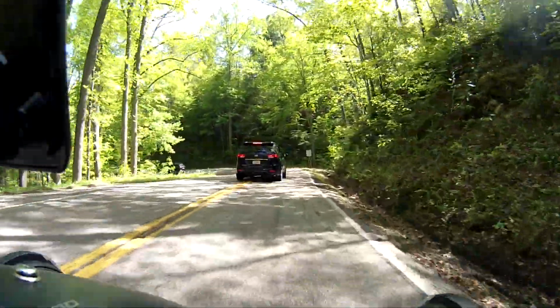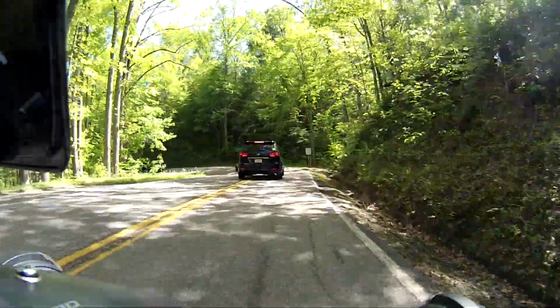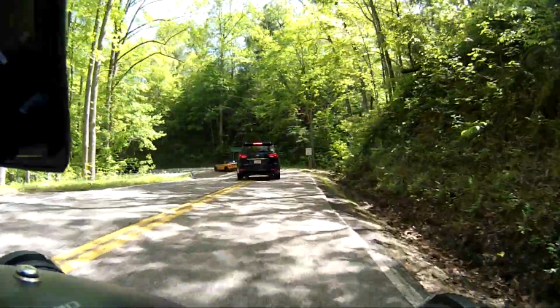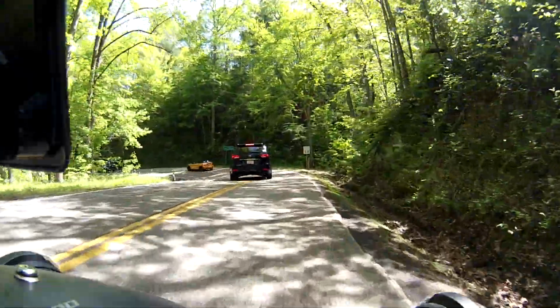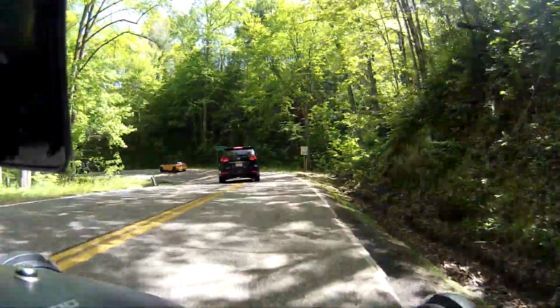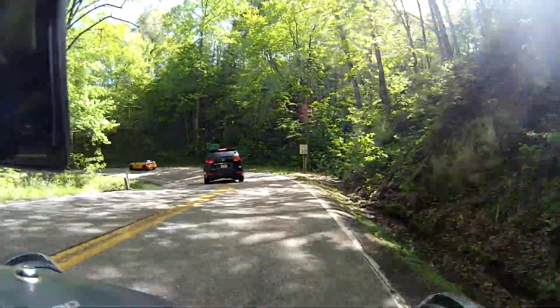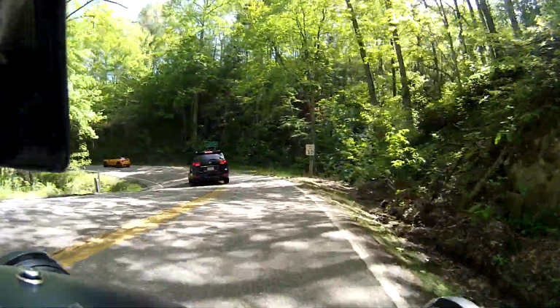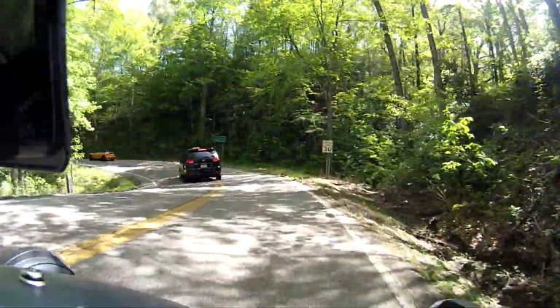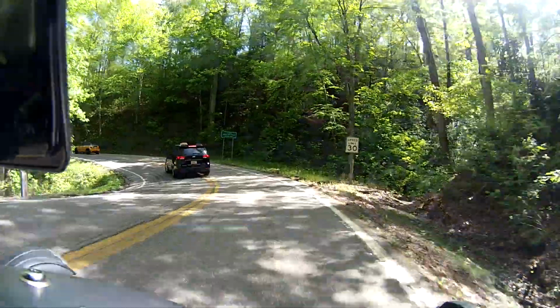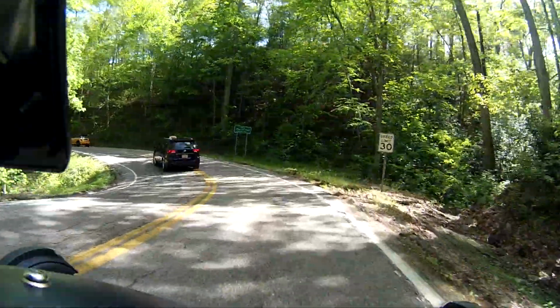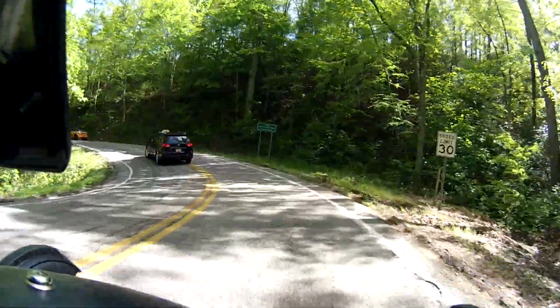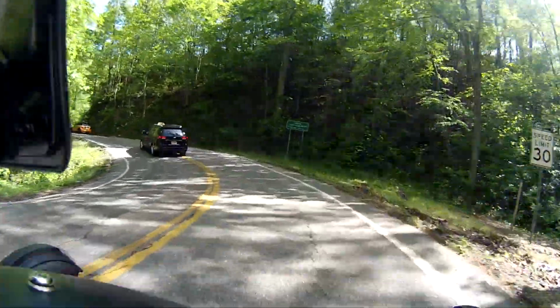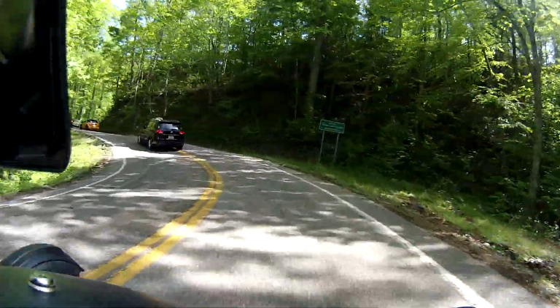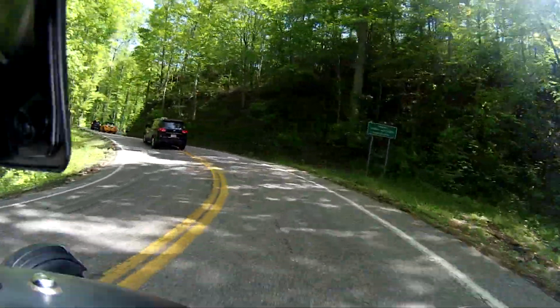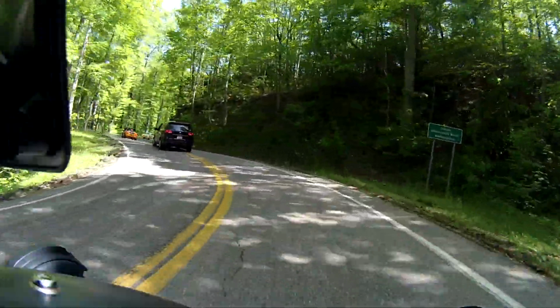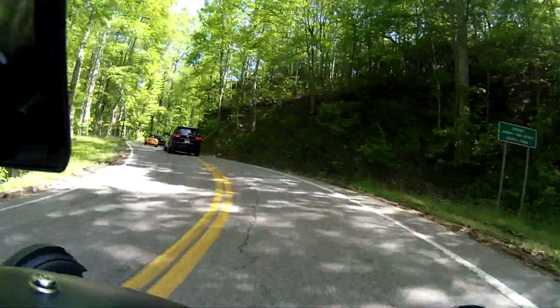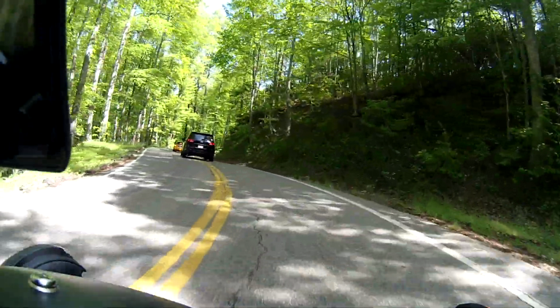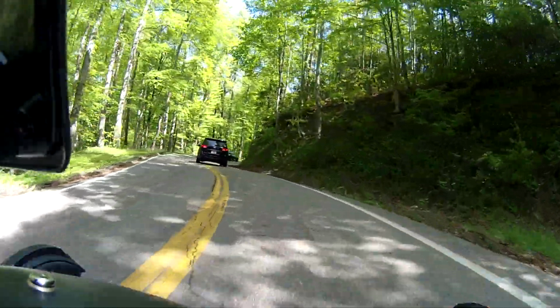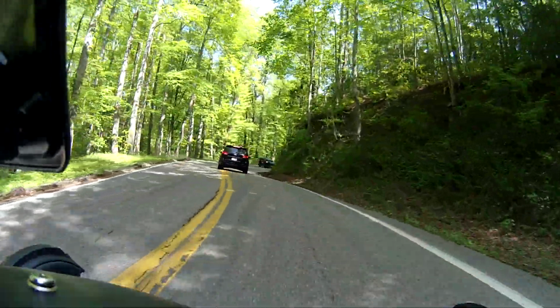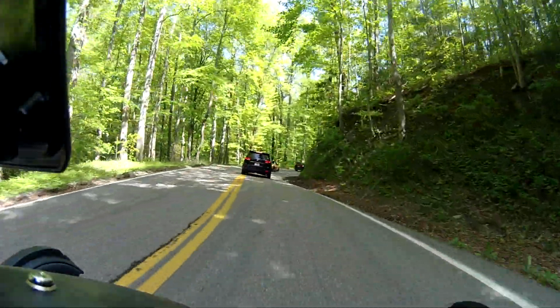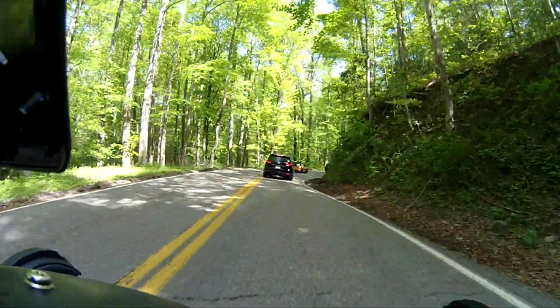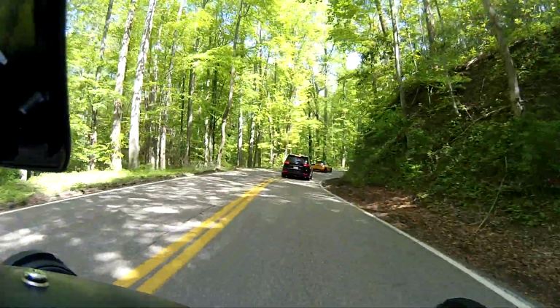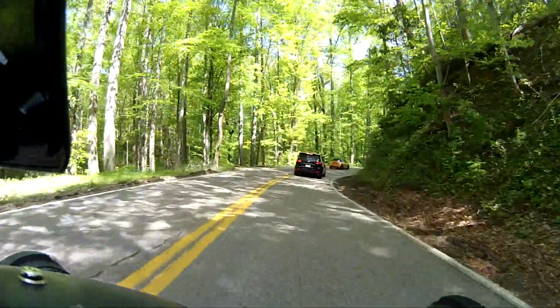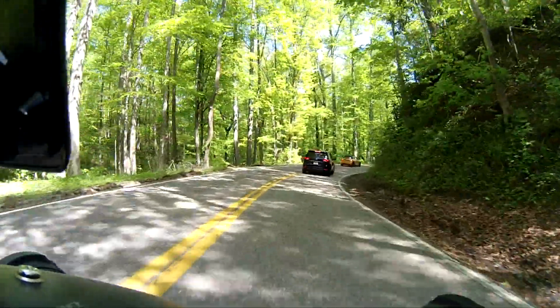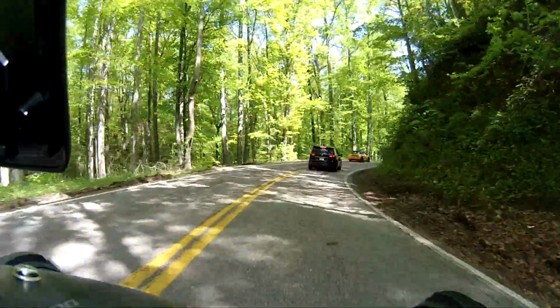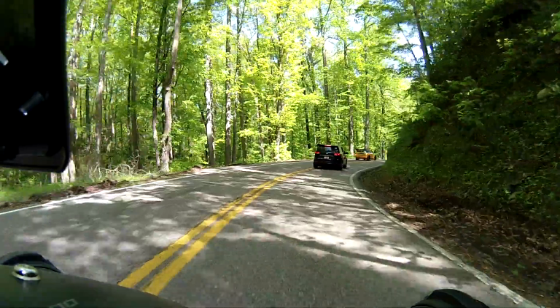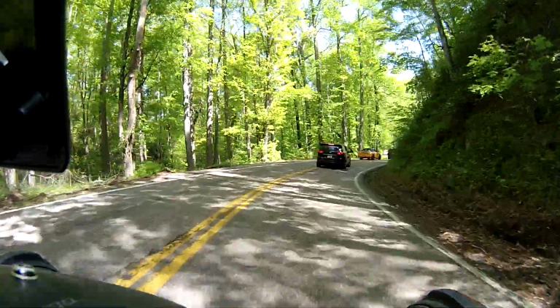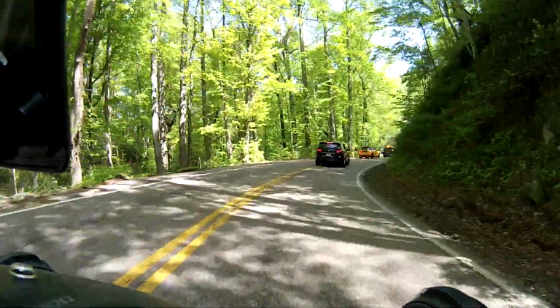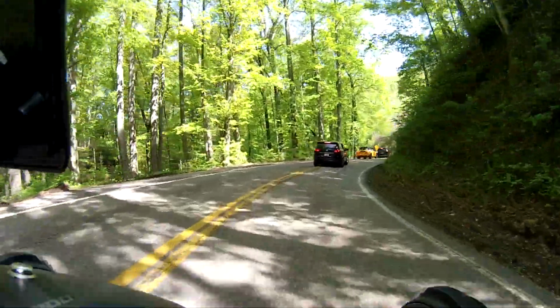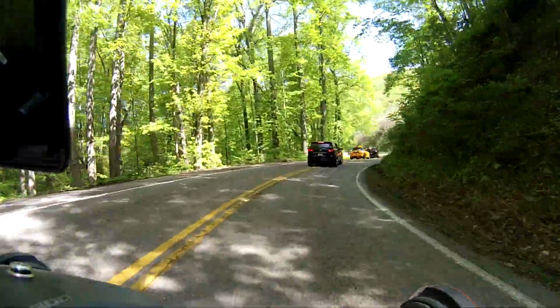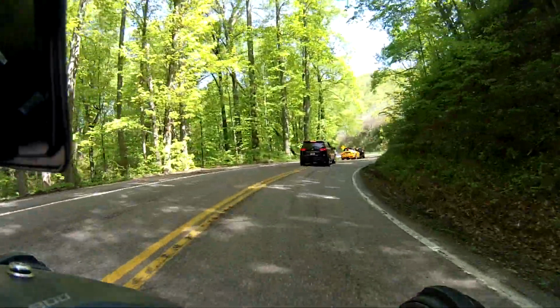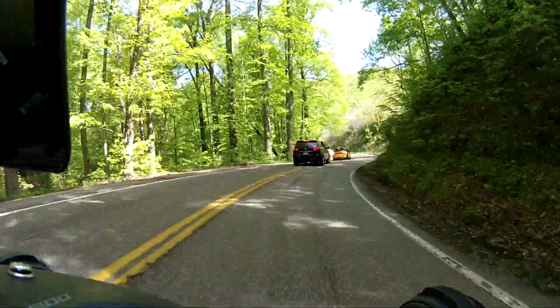The sign said for the next 12 miles, and of course the dragon is 11 miles, so I think it's pretty much going to cover the dragon pretty good. But we'll ride around here and see what we've got.